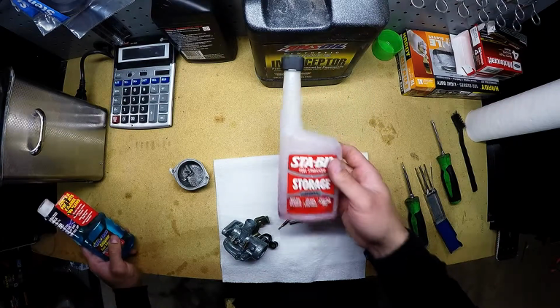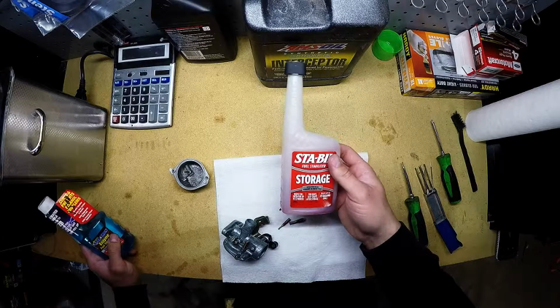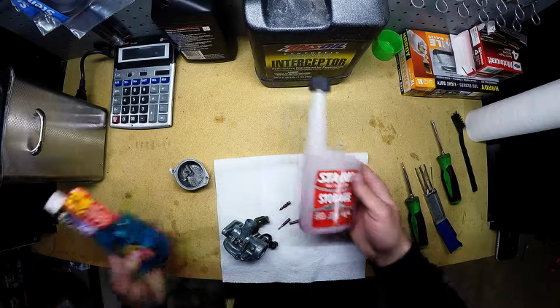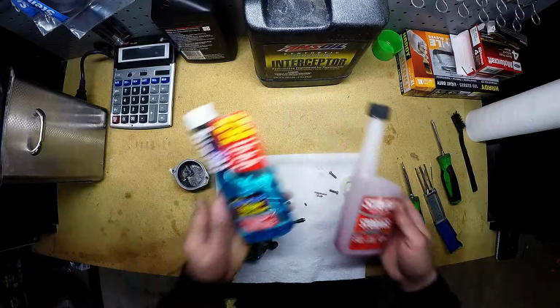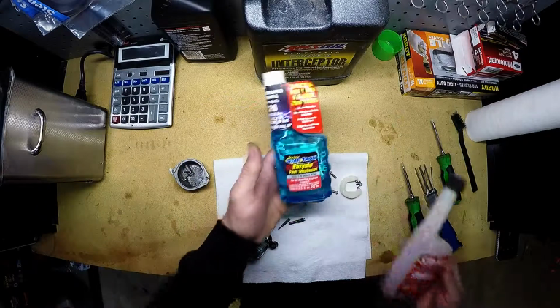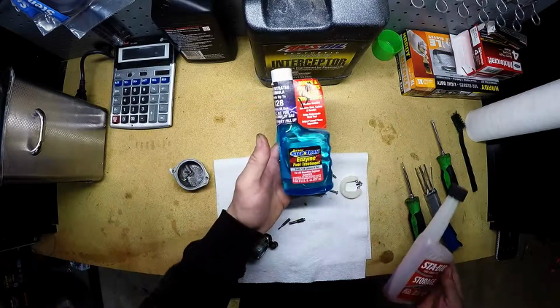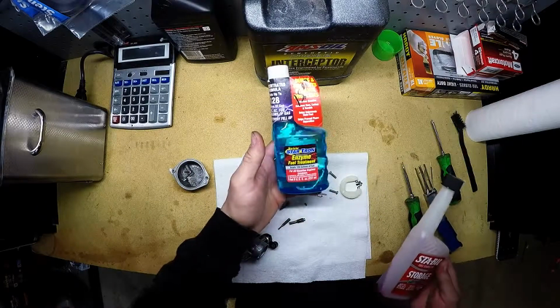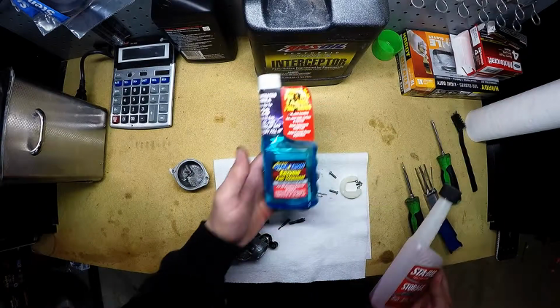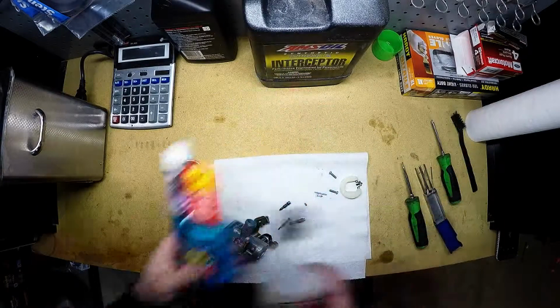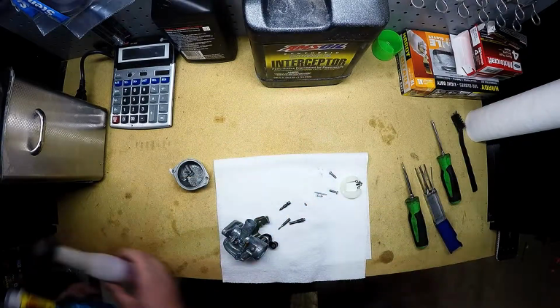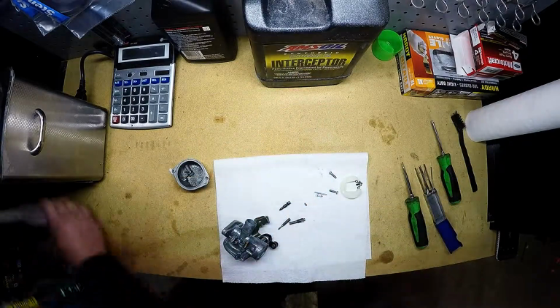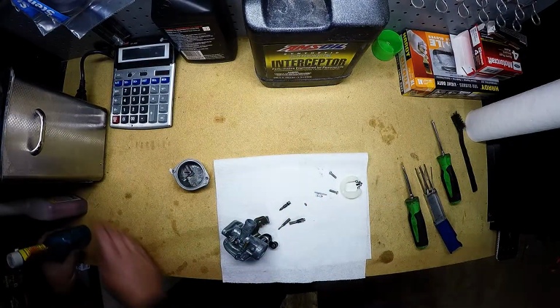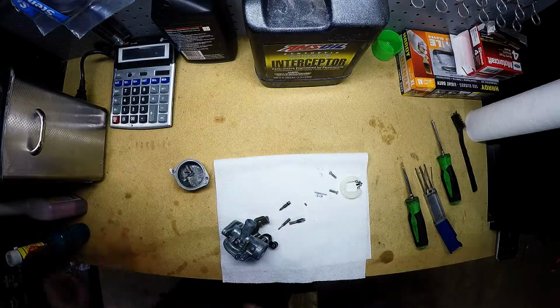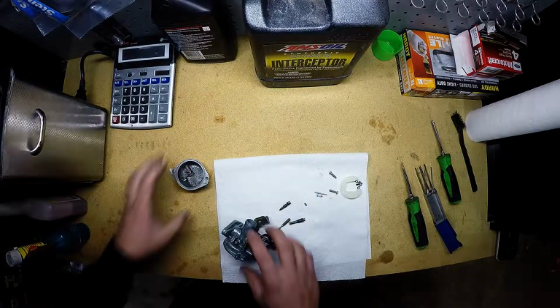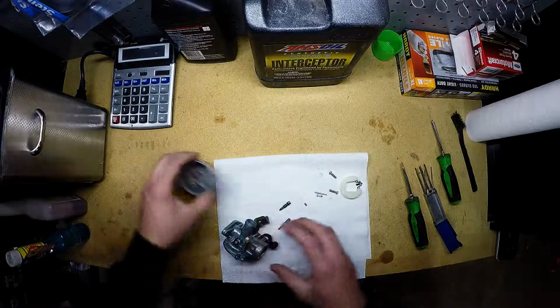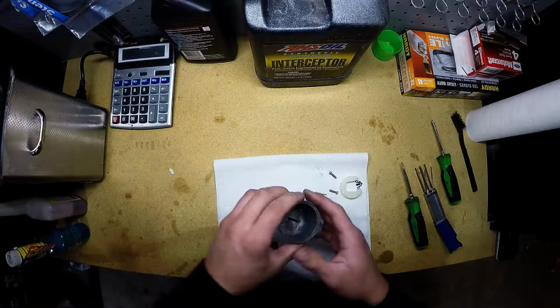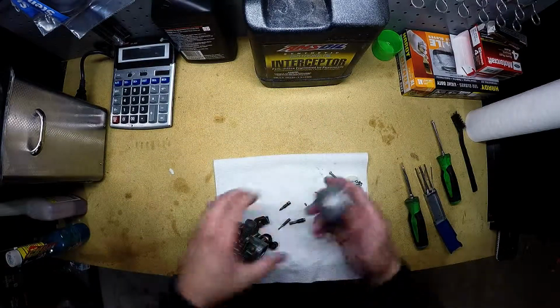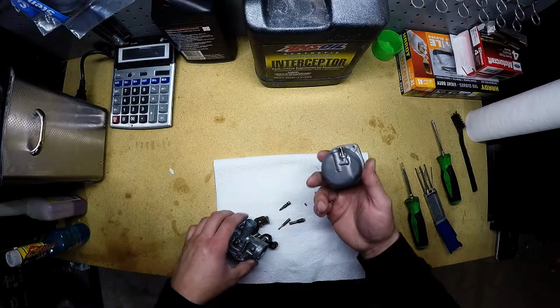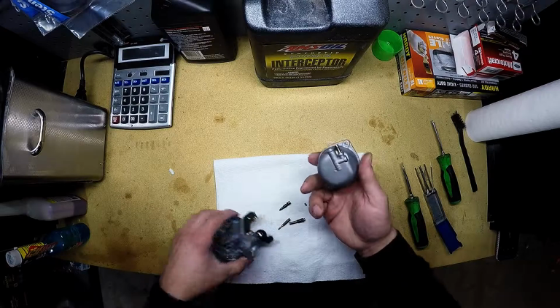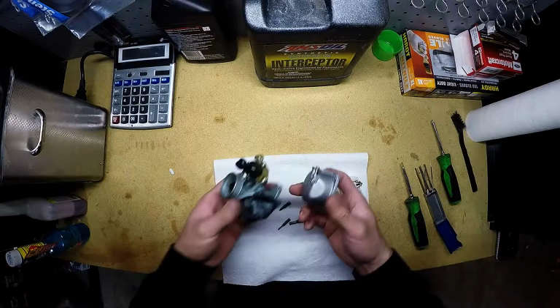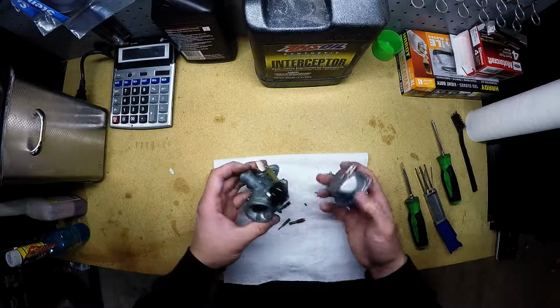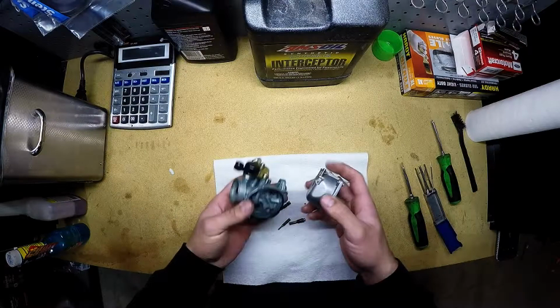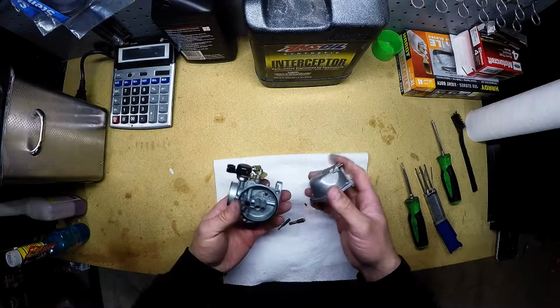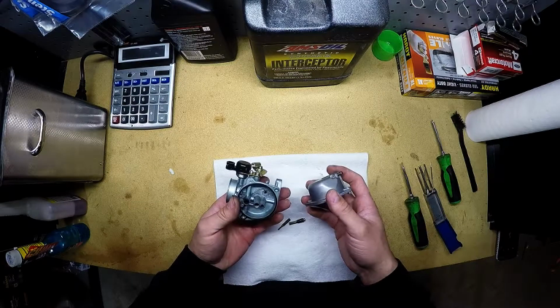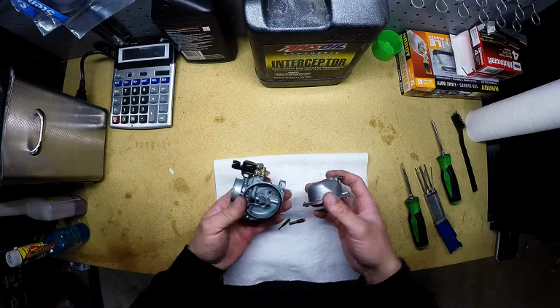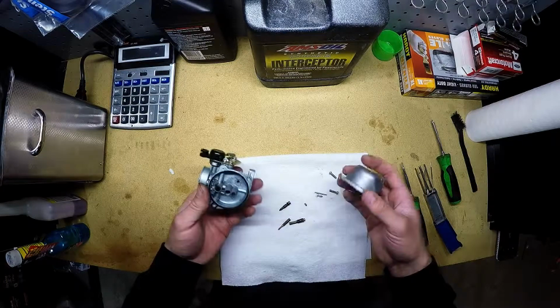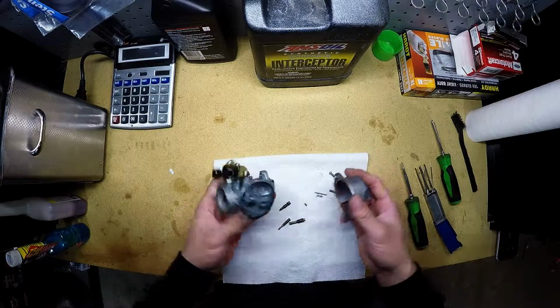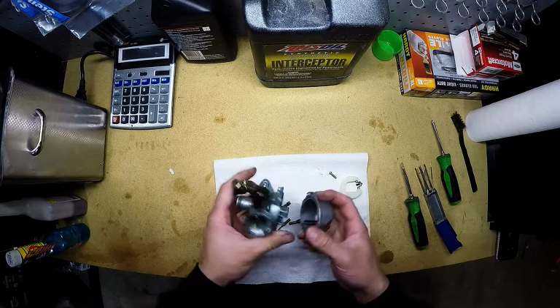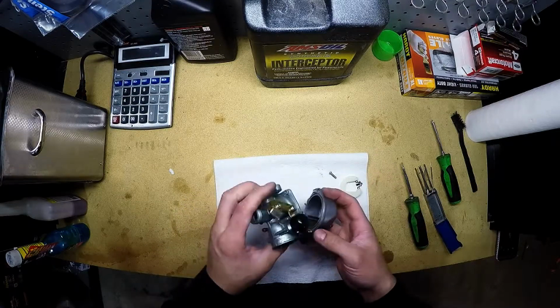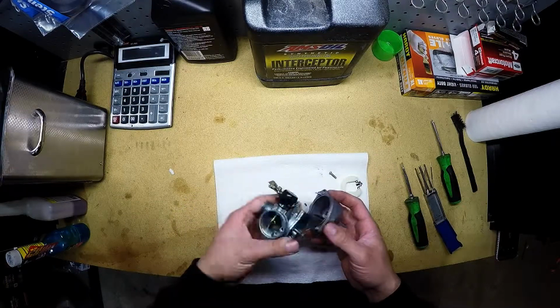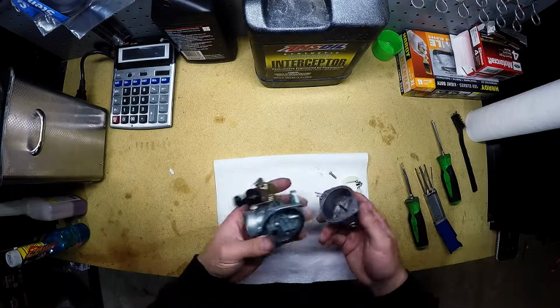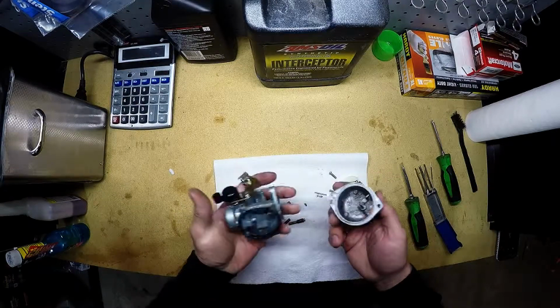If you use this kind of stuff, you'll stay in good shape. It kind of eliminates this kind of problem from happening. I'll reassemble these, stick it back in the wheeler, and I'll see if I can get it running.